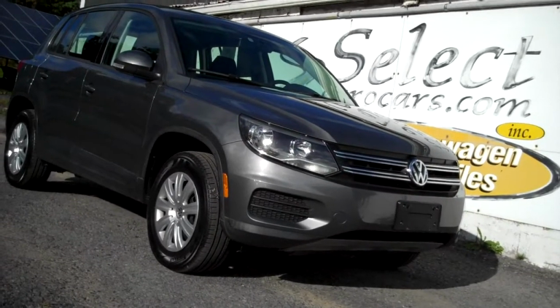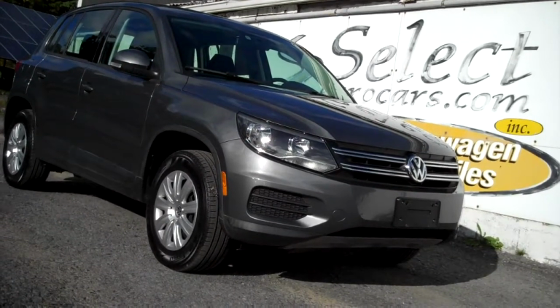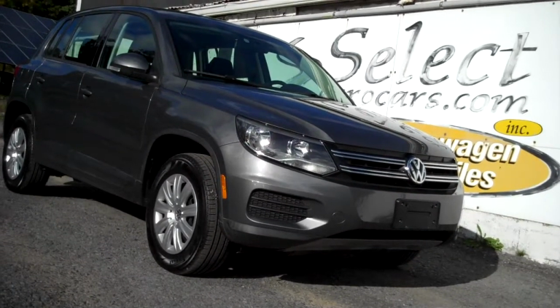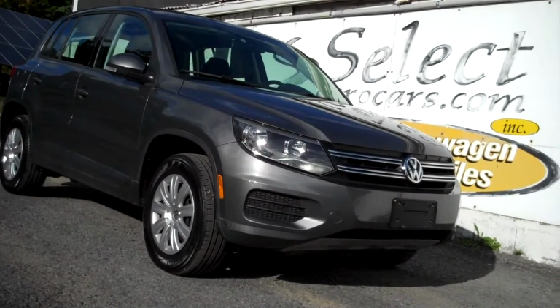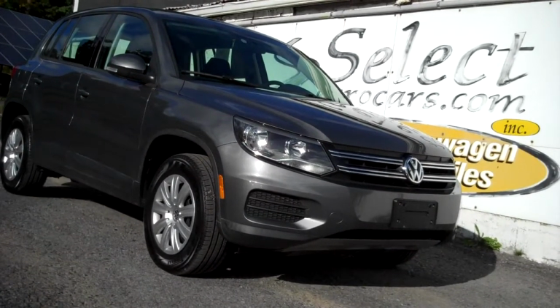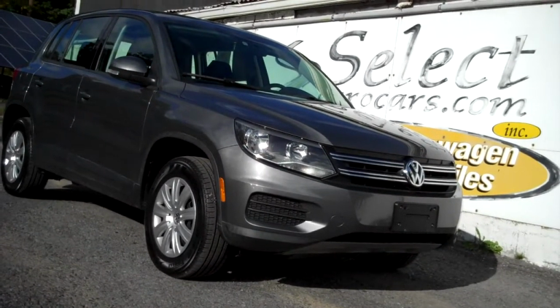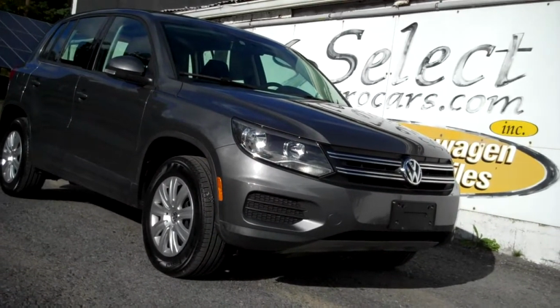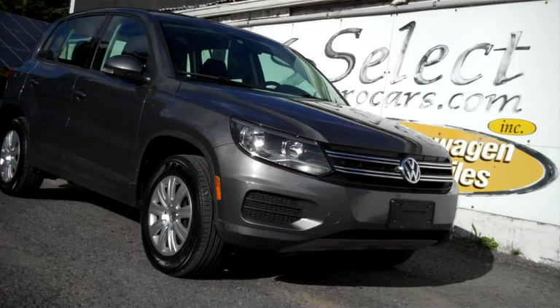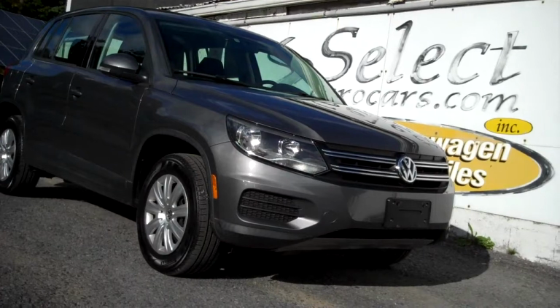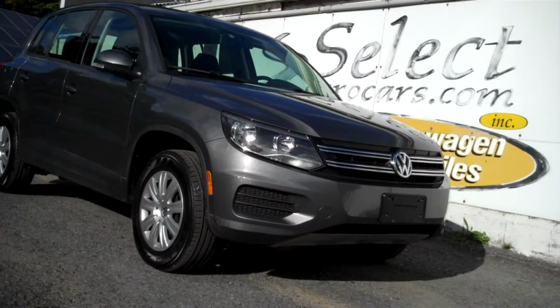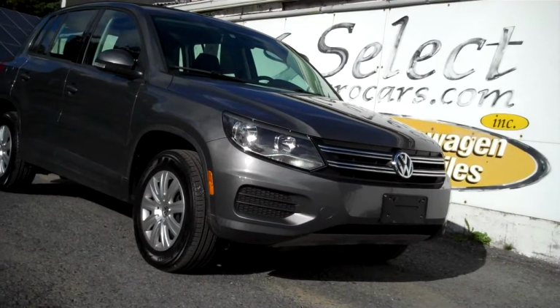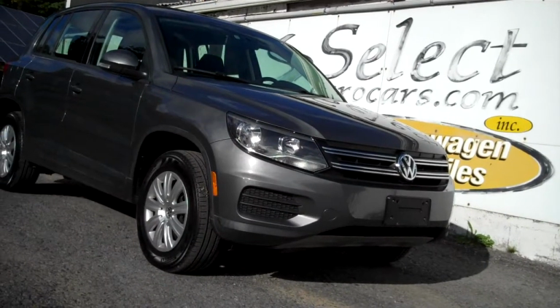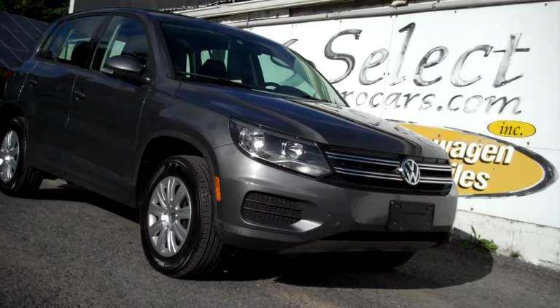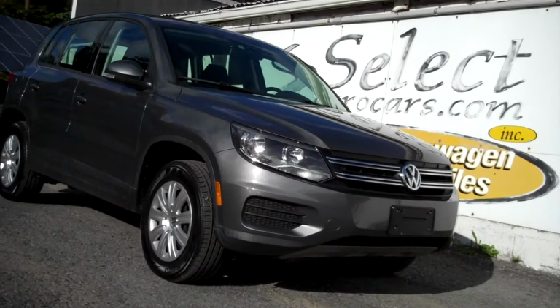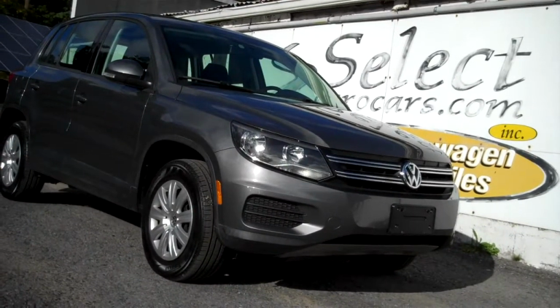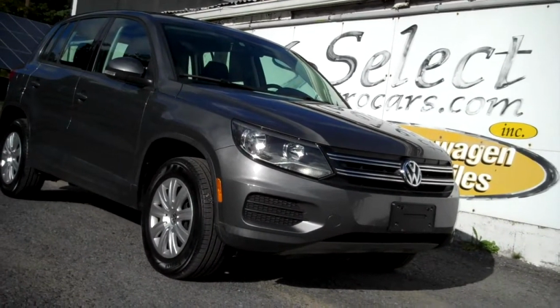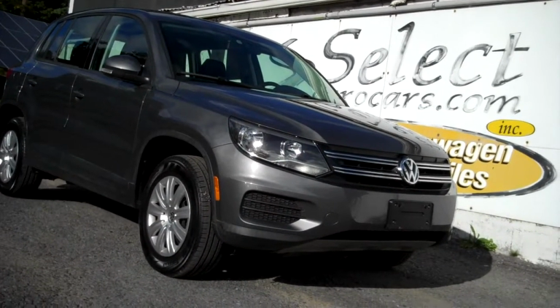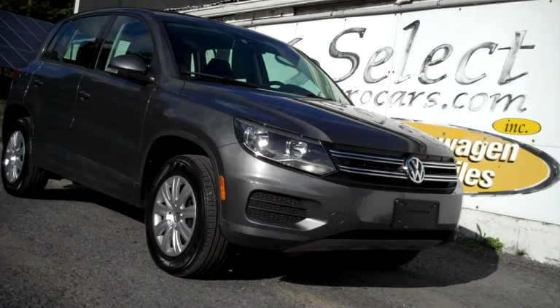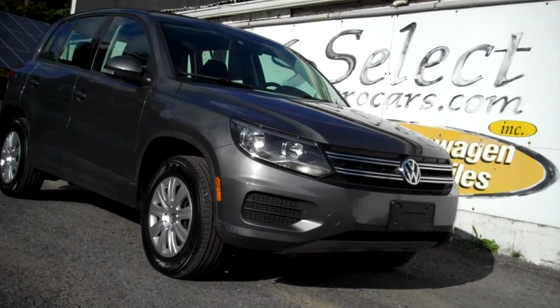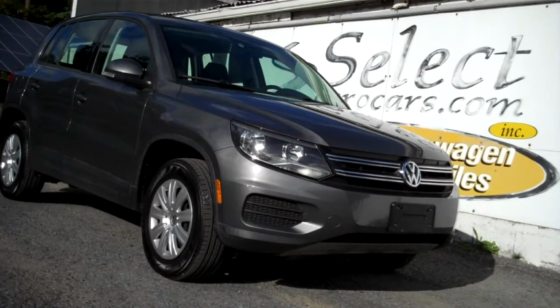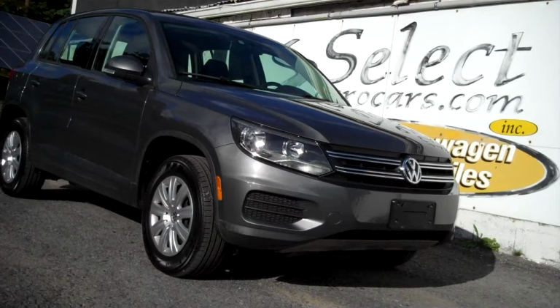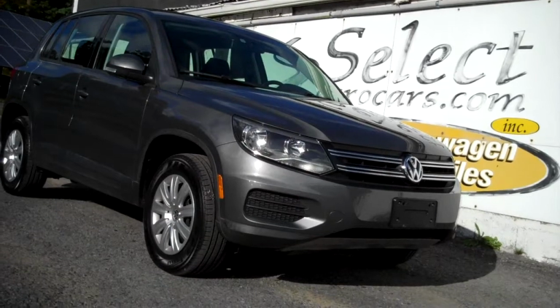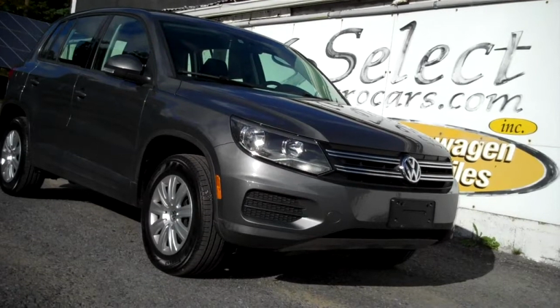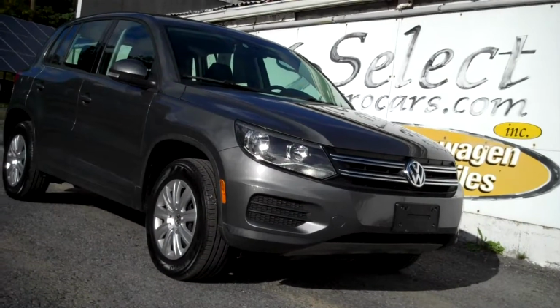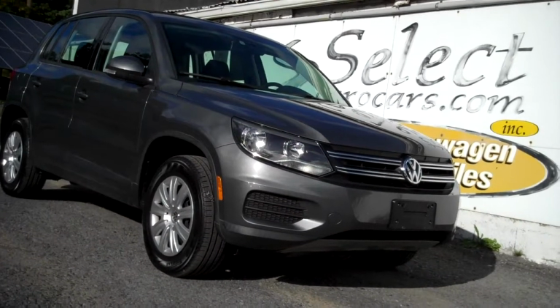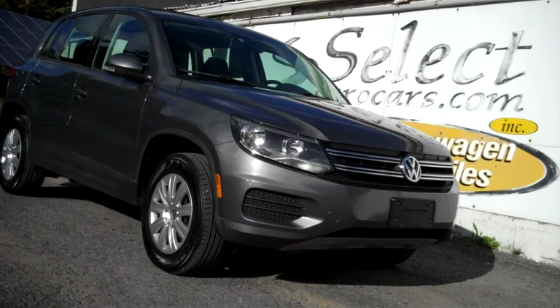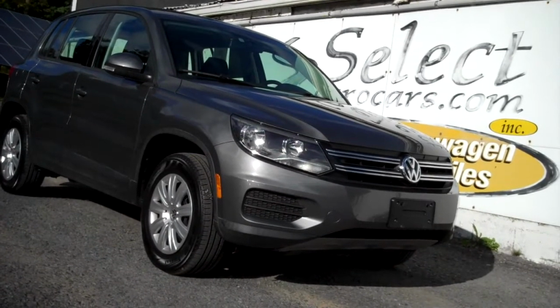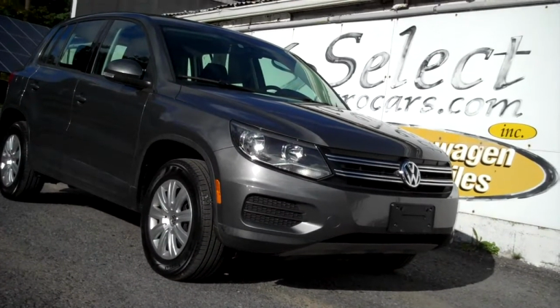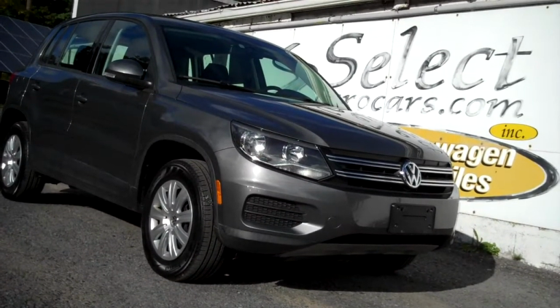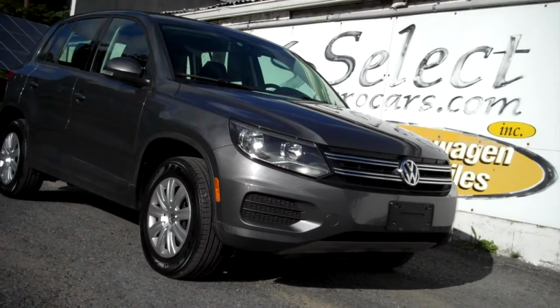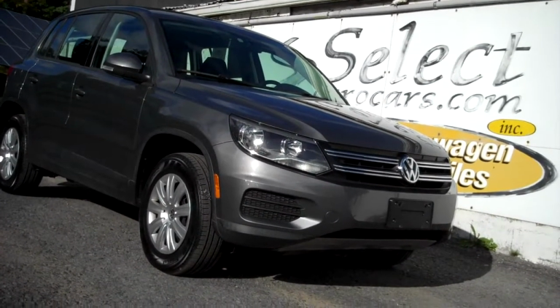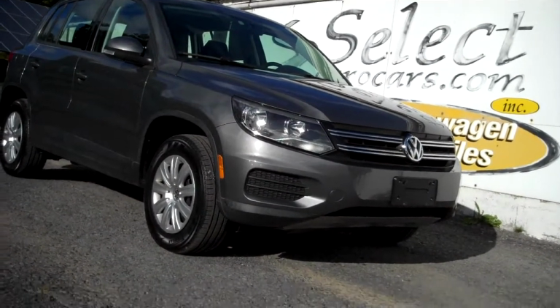It gives you a great combination of power and driving enjoyment, available here at Select Eurocars where we've specialized in Volkswagen and Audi for over 41 years, and we're open seven days a week.